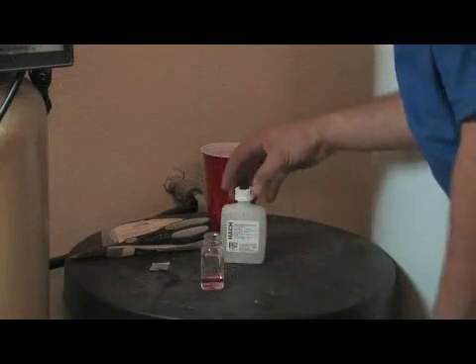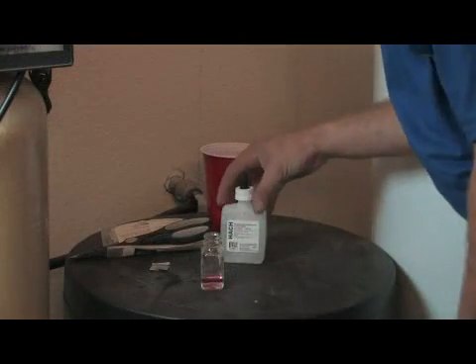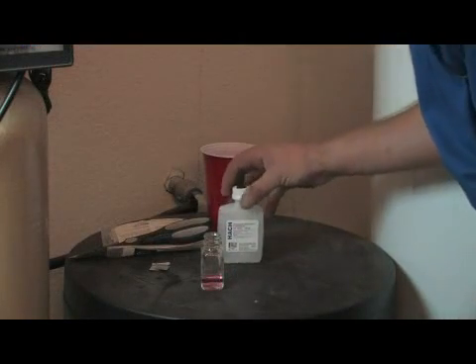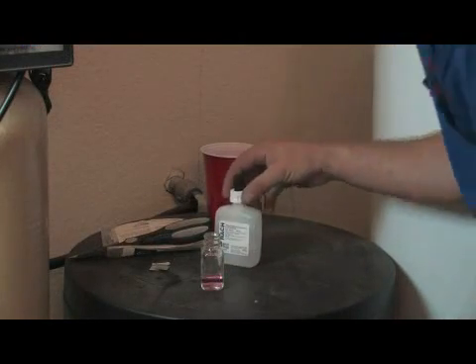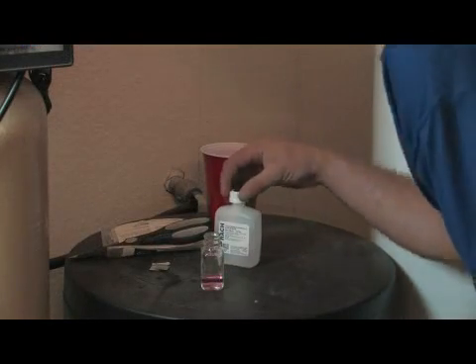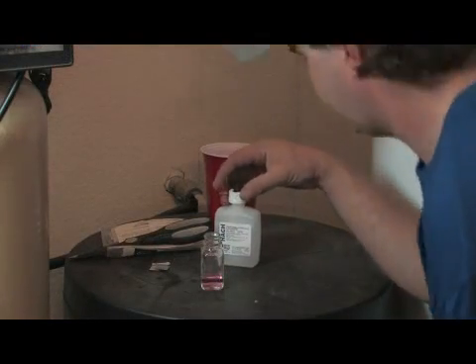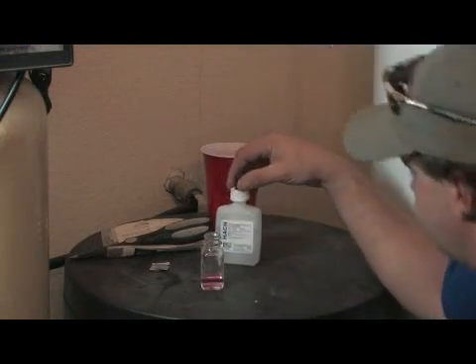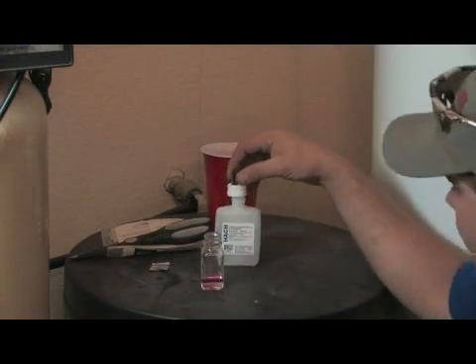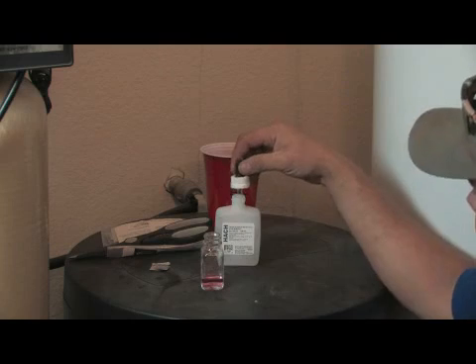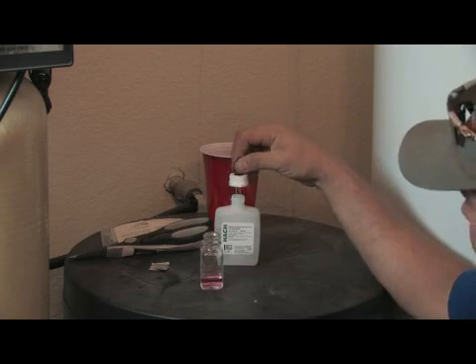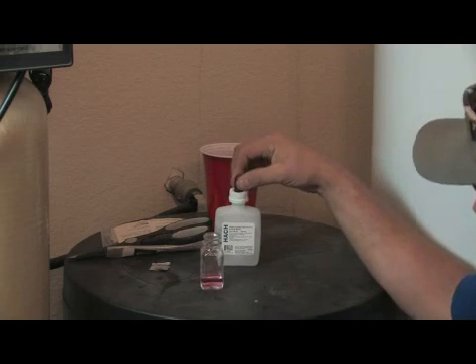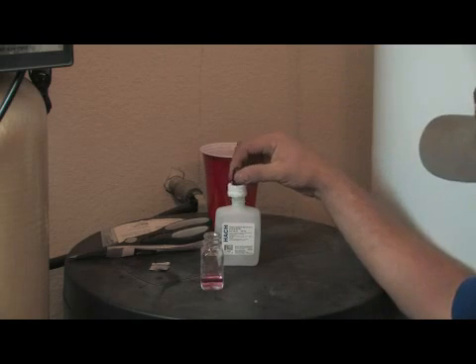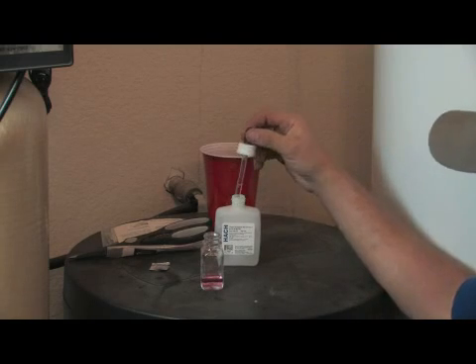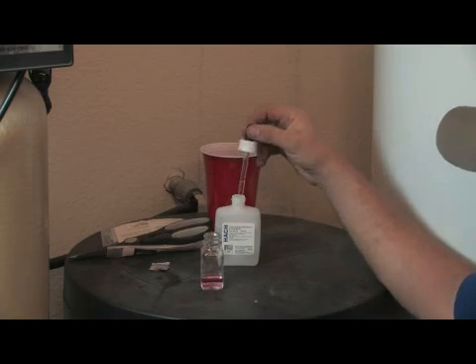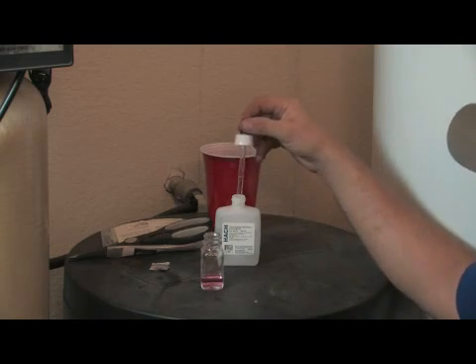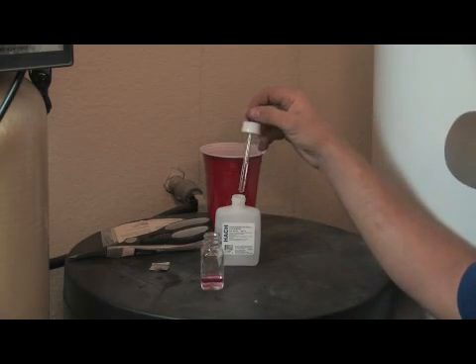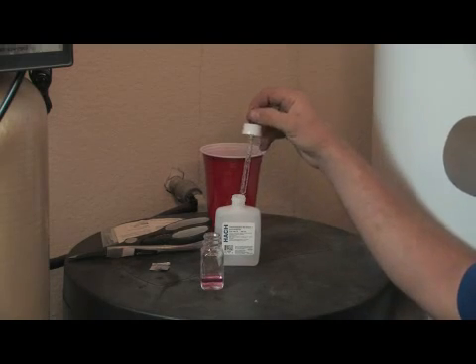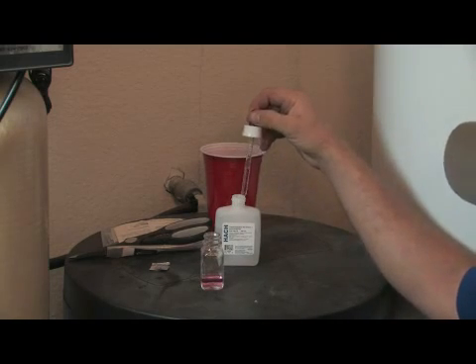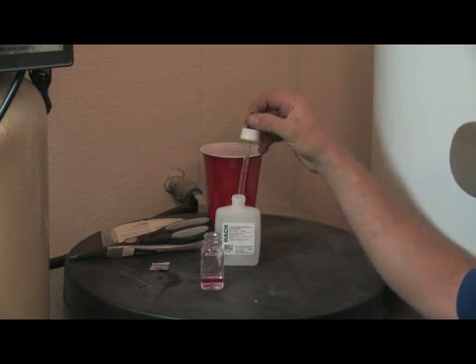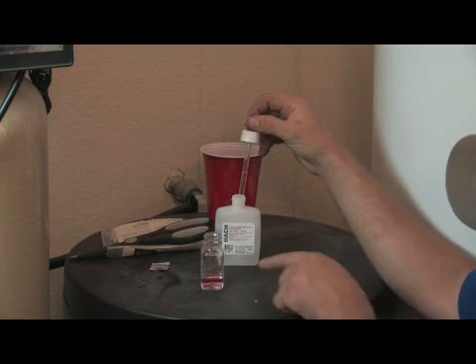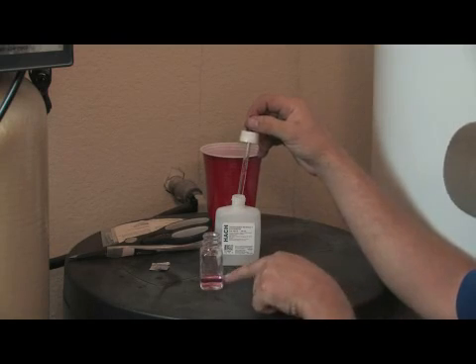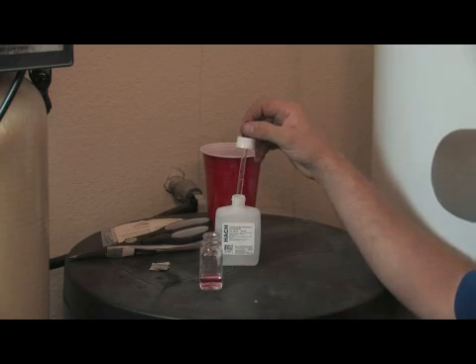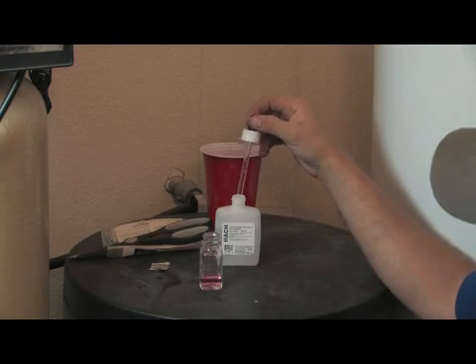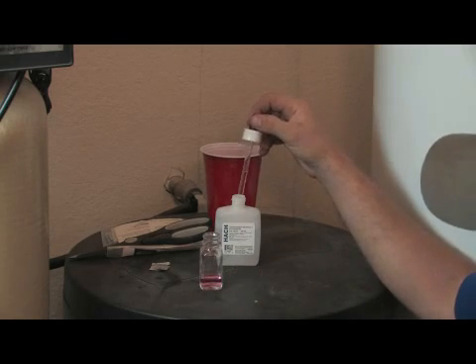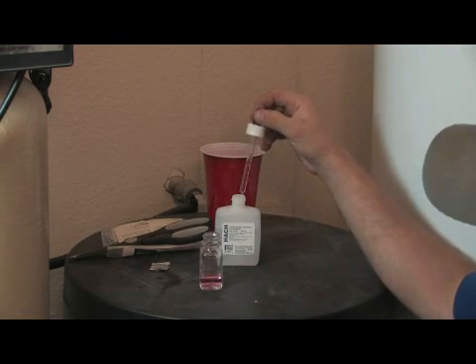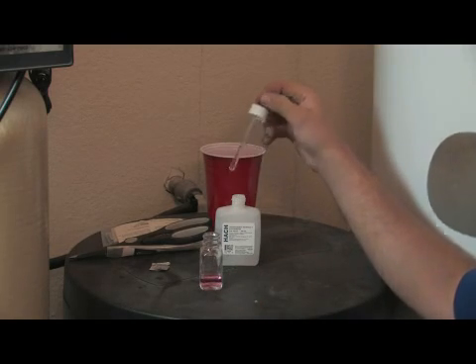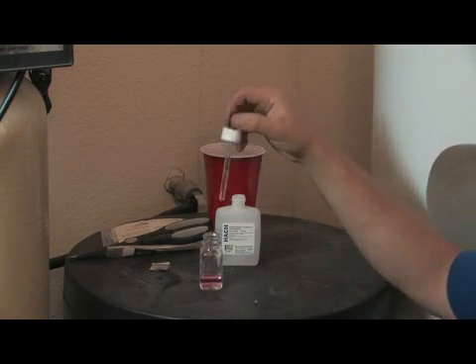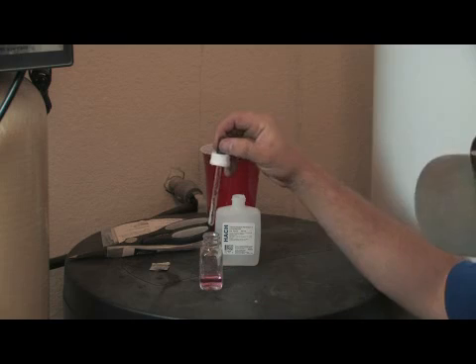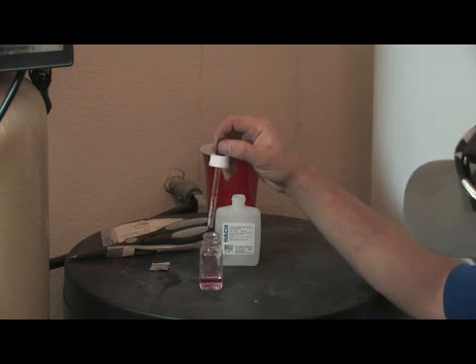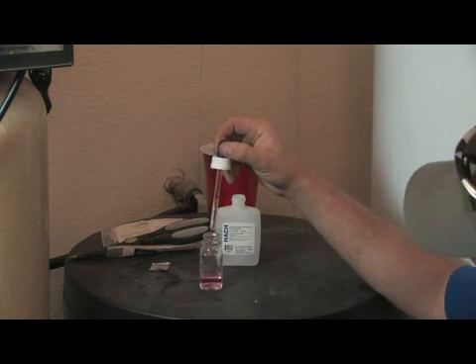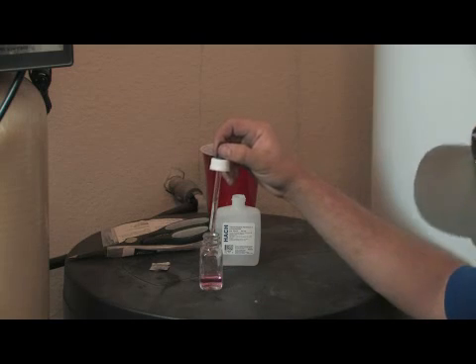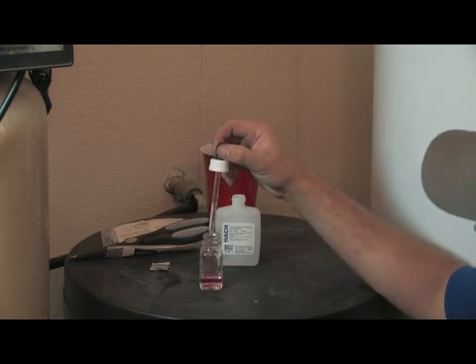To test for hardness, we drop in a titrate solution. It works at one drop per grain of hardness. What we're trying to do is turn this pink solution to blue, and we do this by dropping one drop at a time and counting.